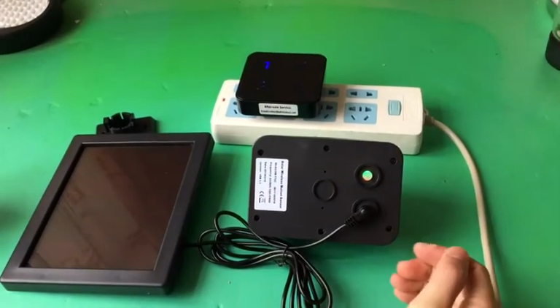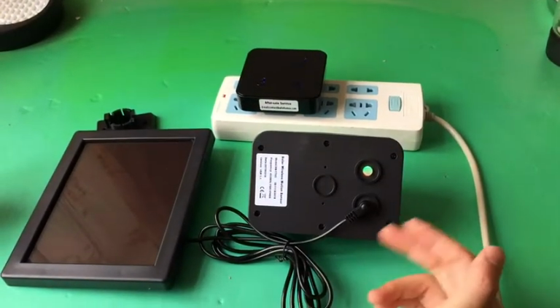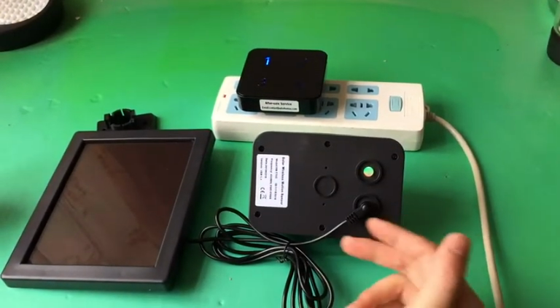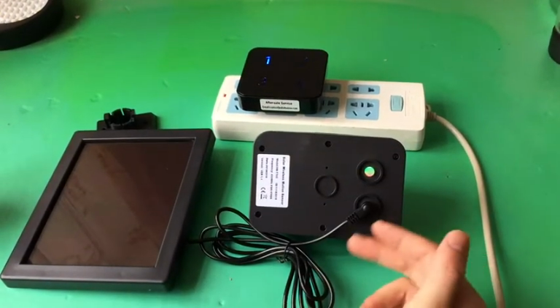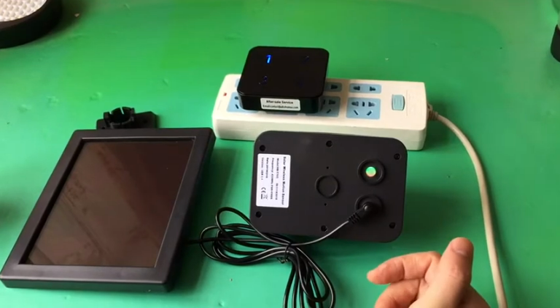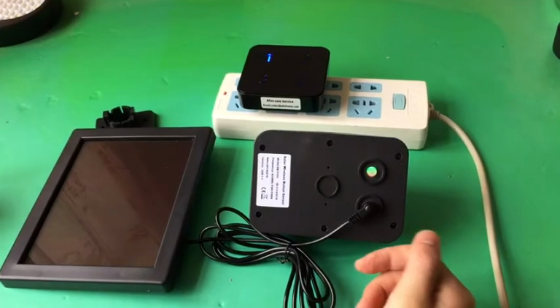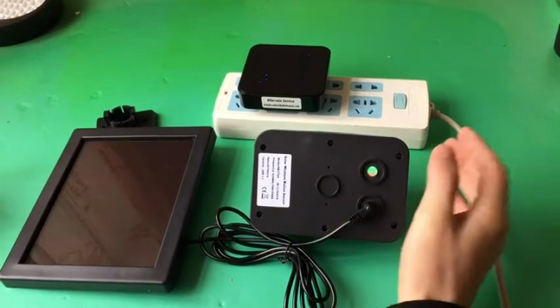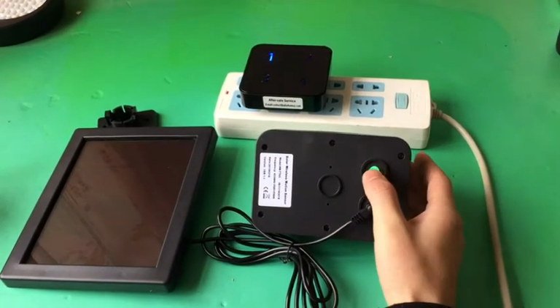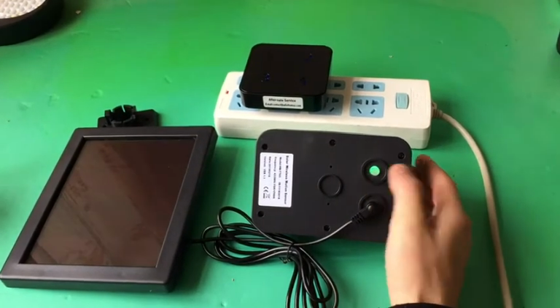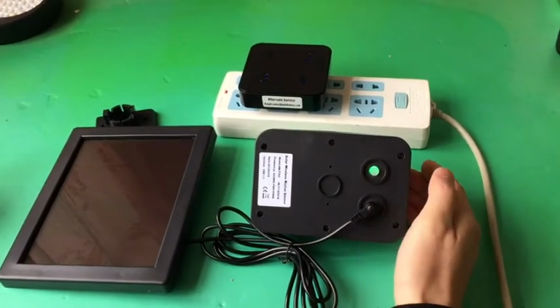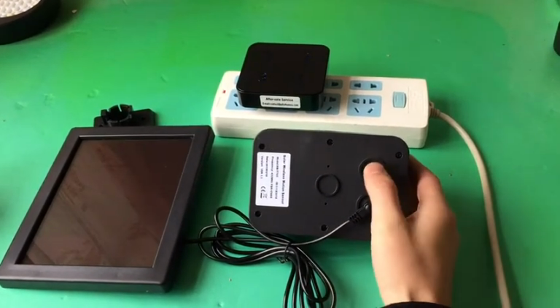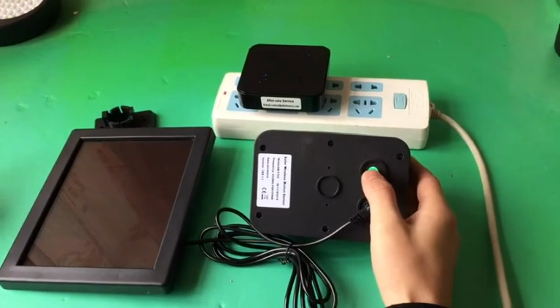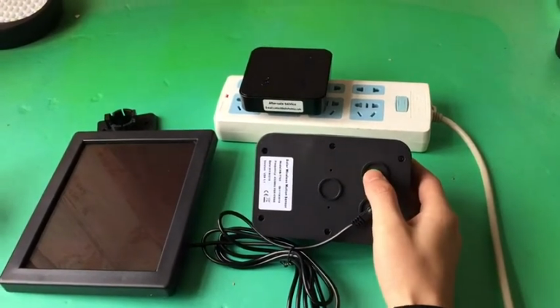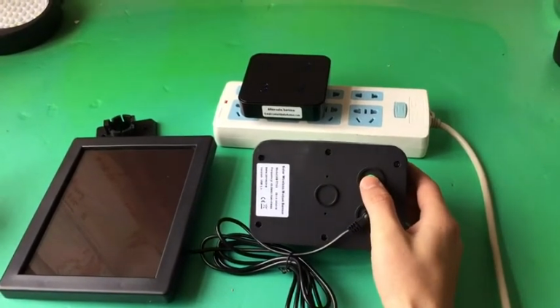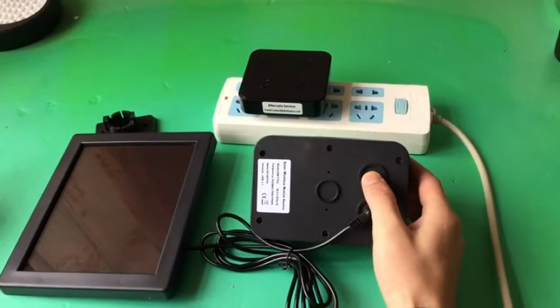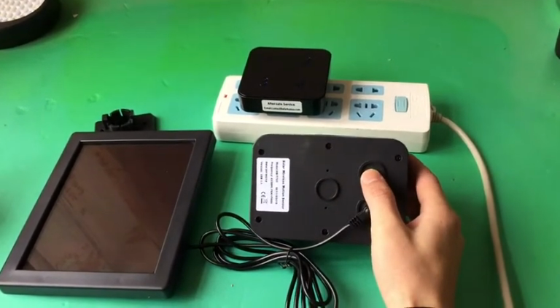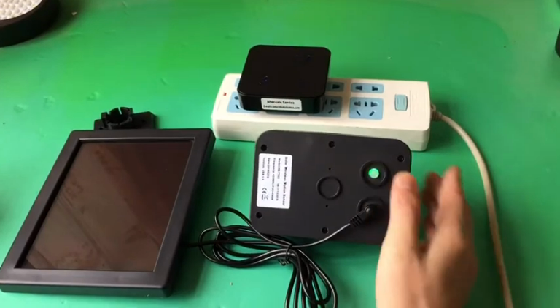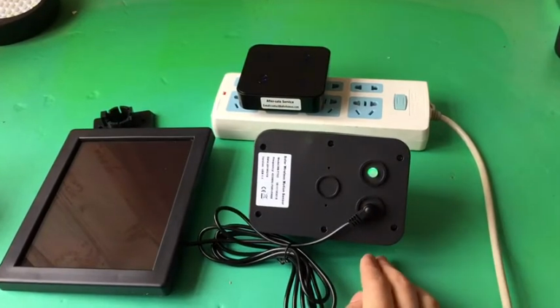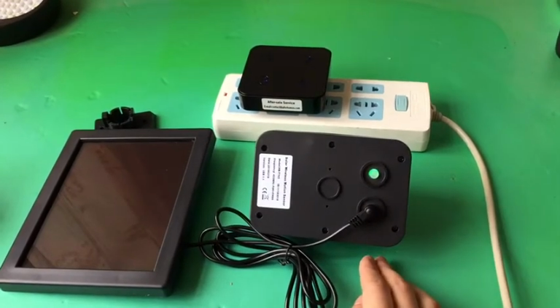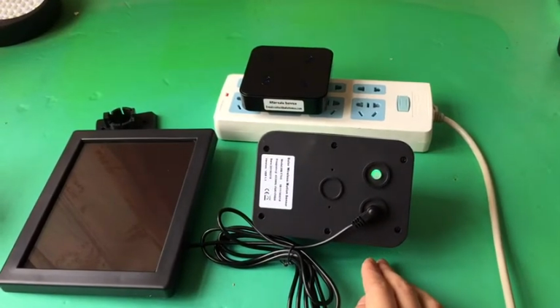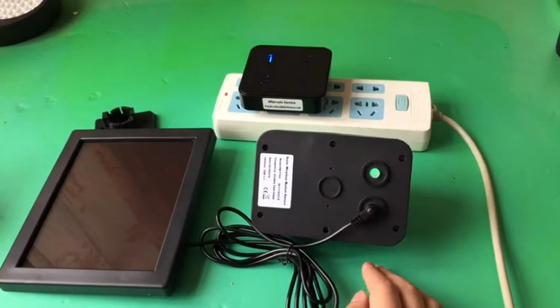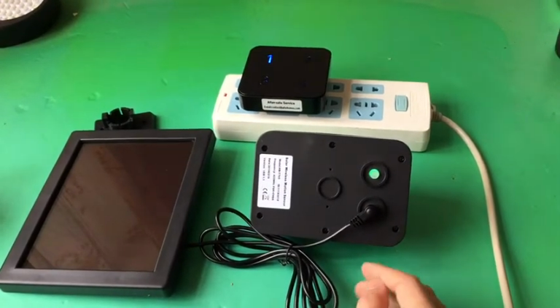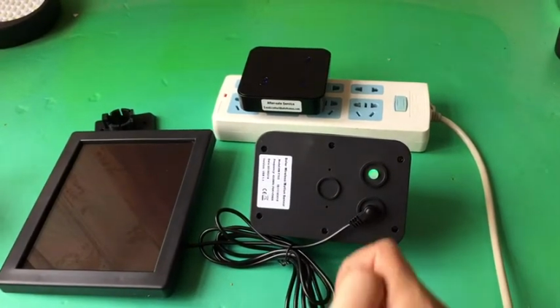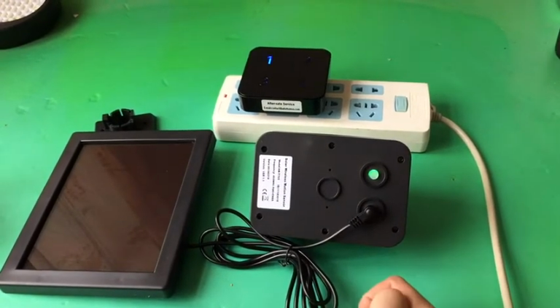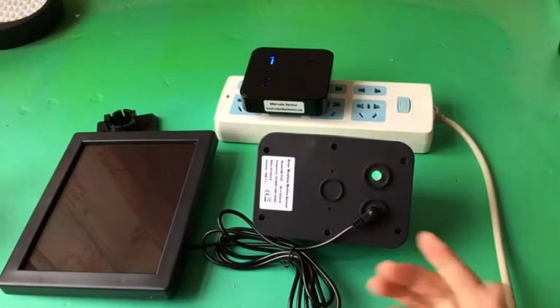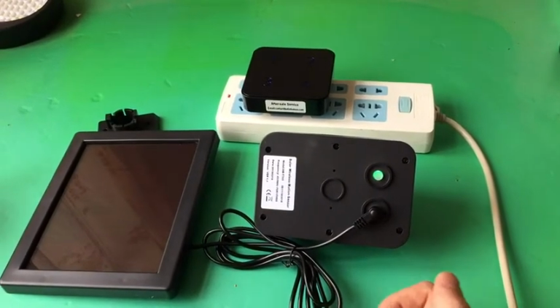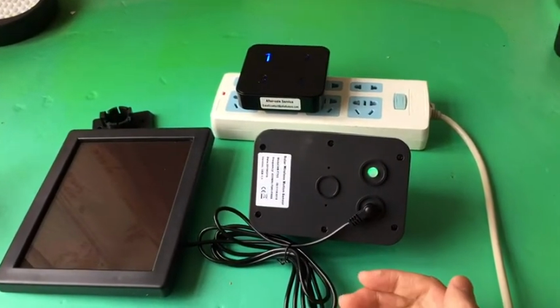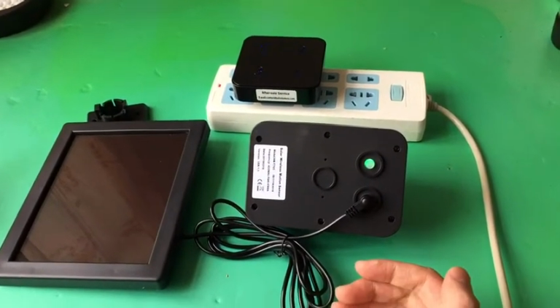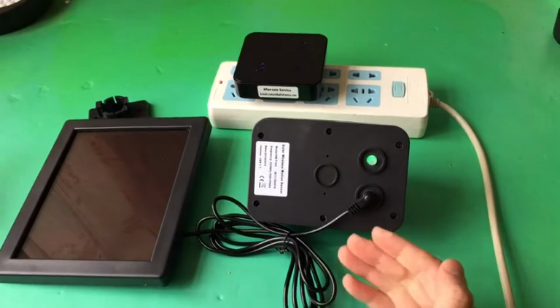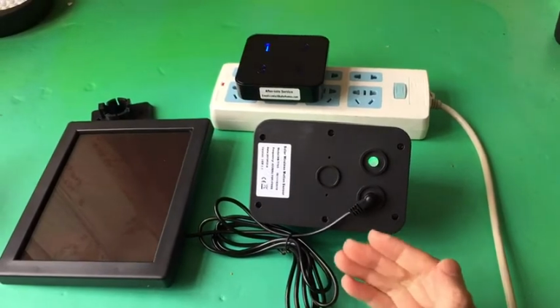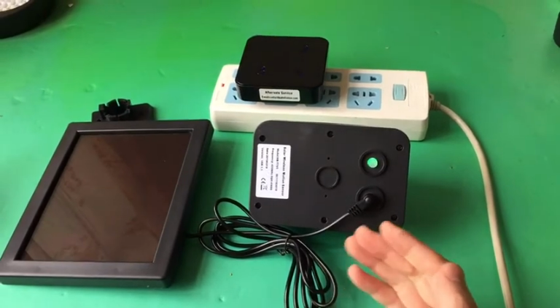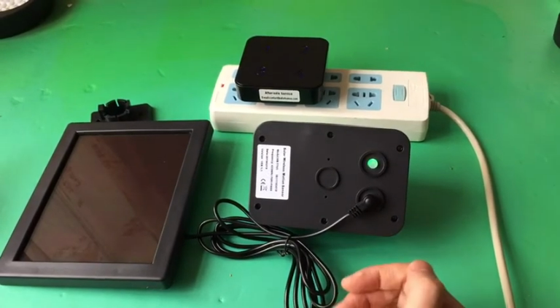To turn off the sensor, press the ON-OFF button three times. The sensor will give a long beep prompt, which means the sensor has been turned off.